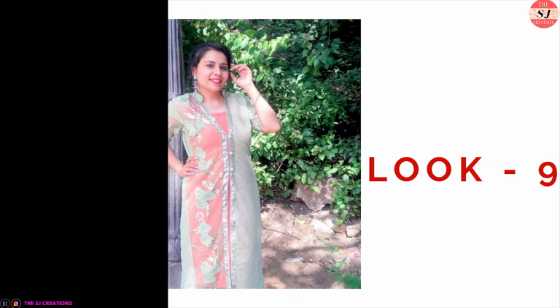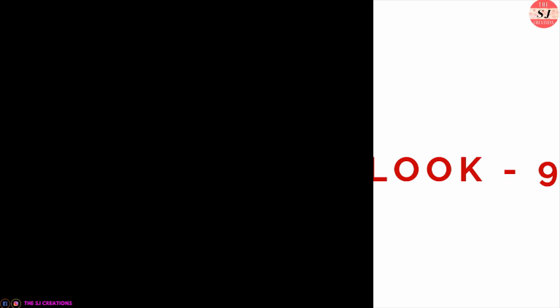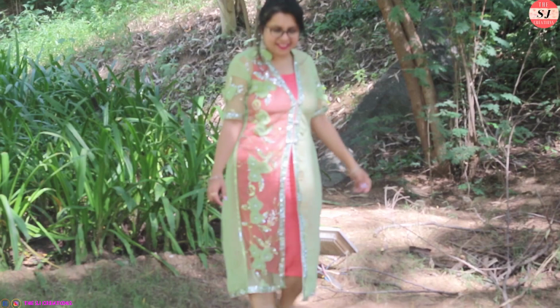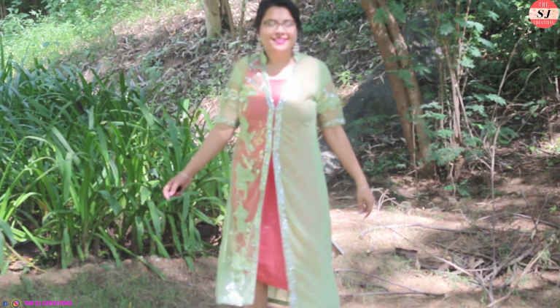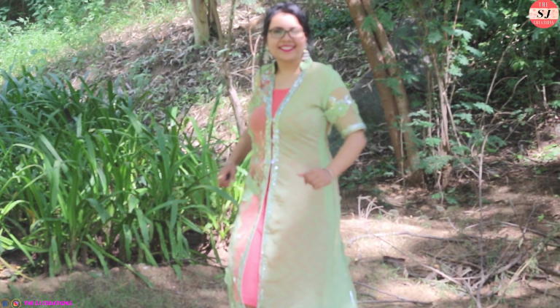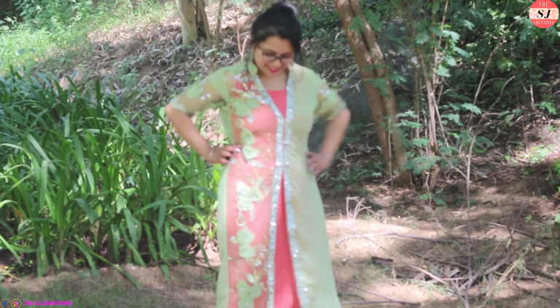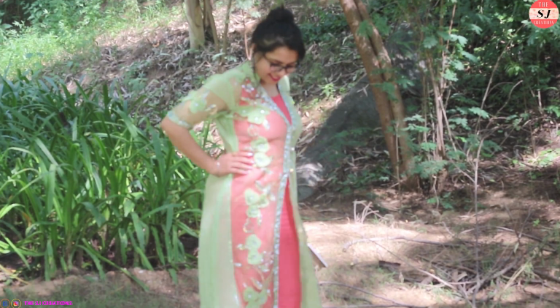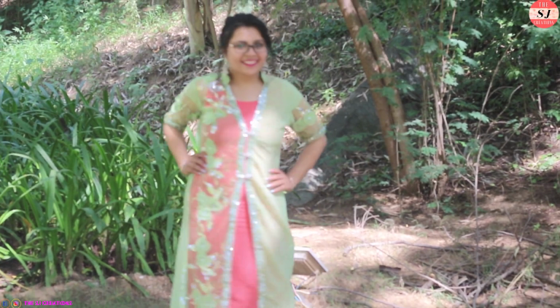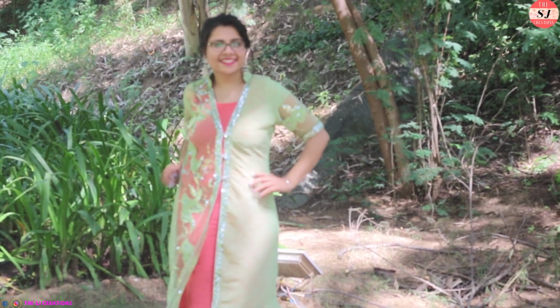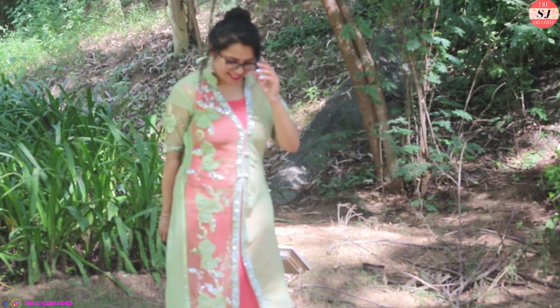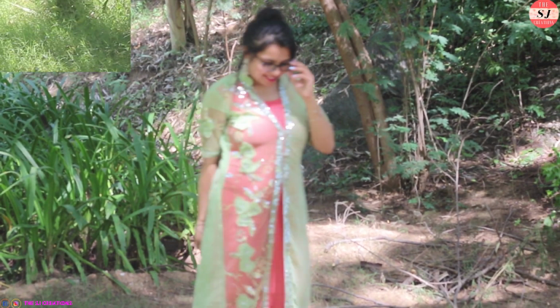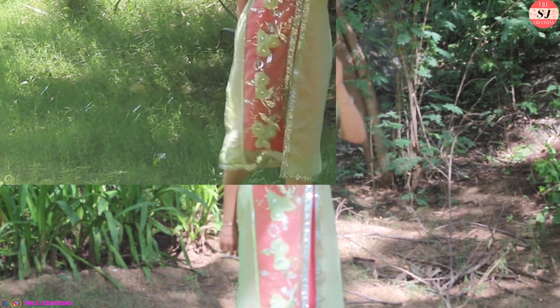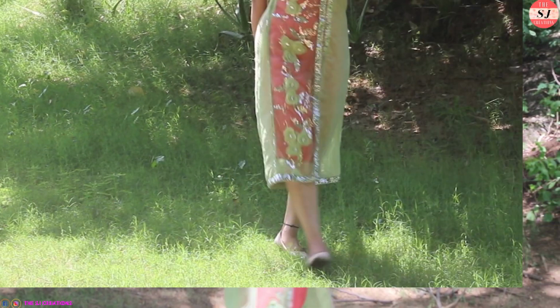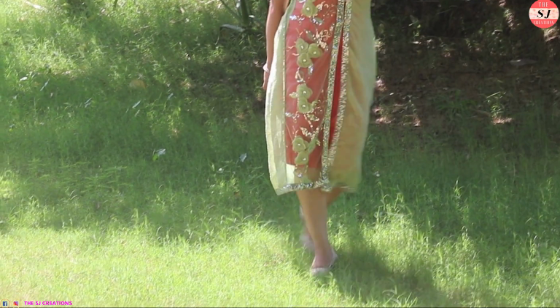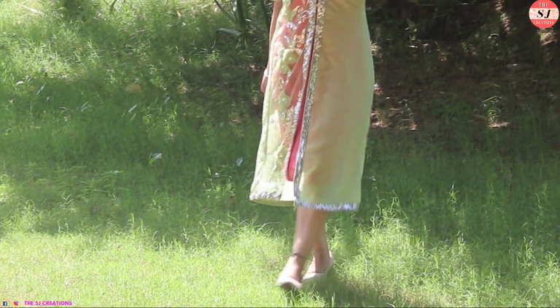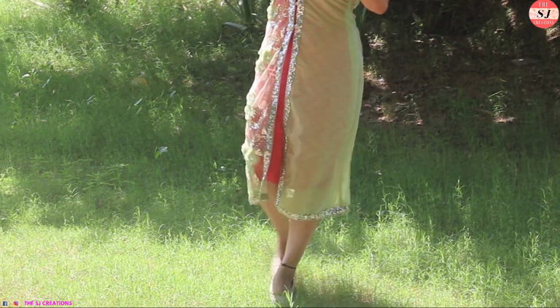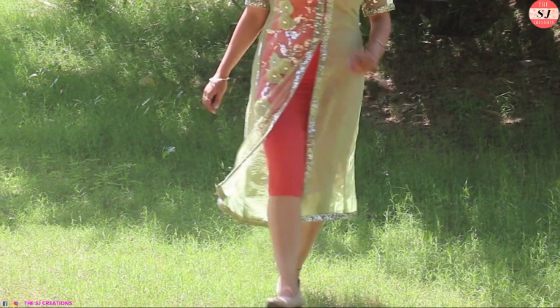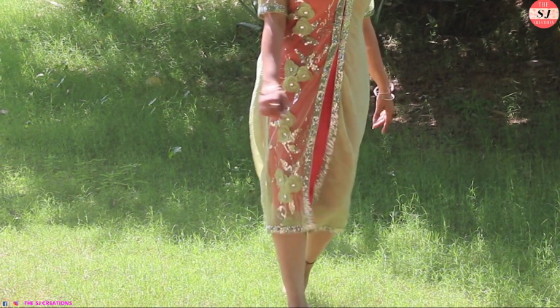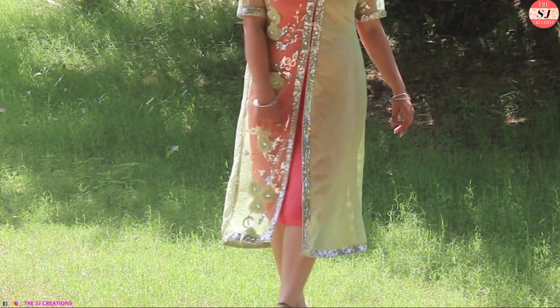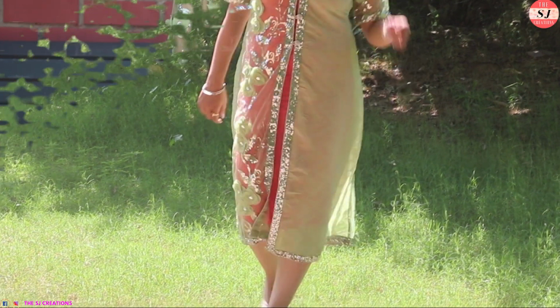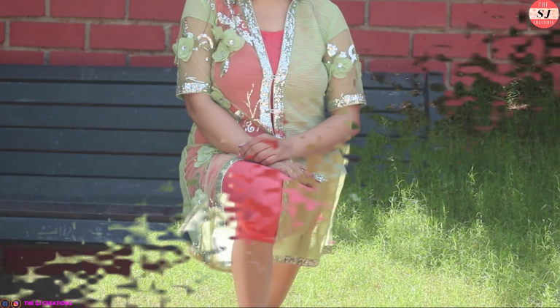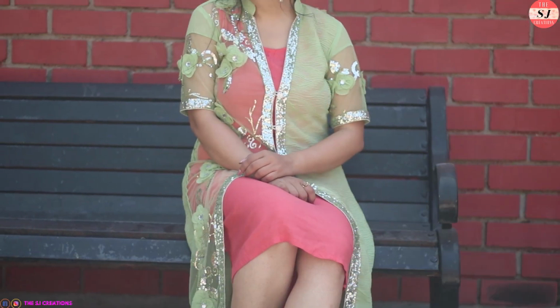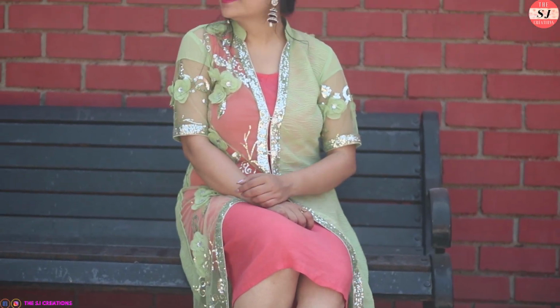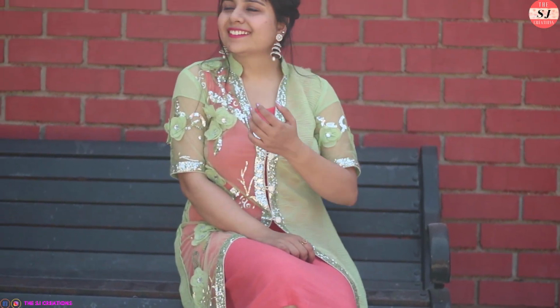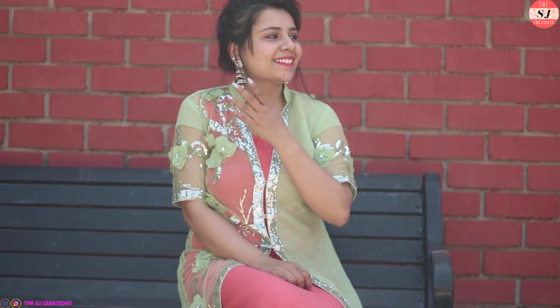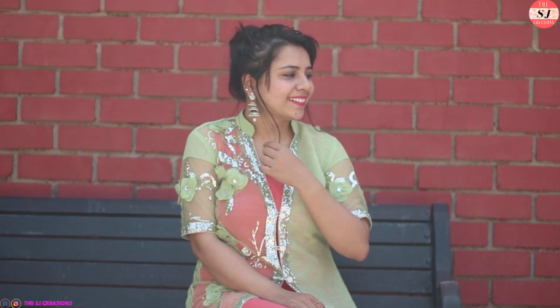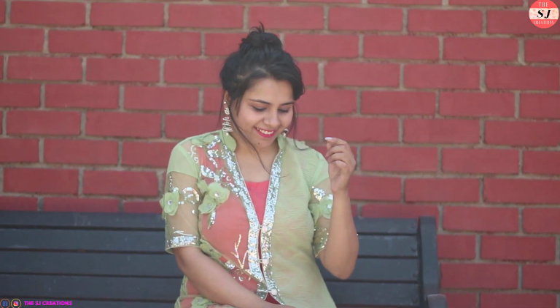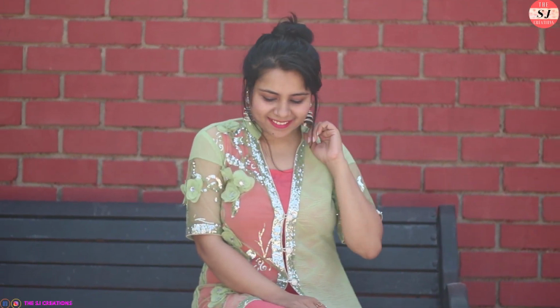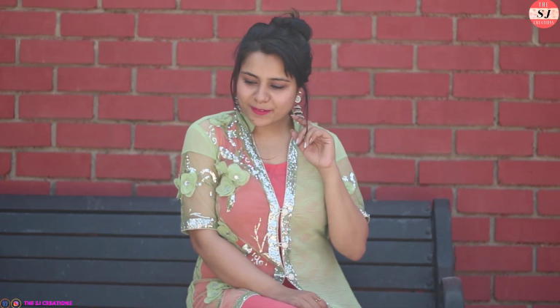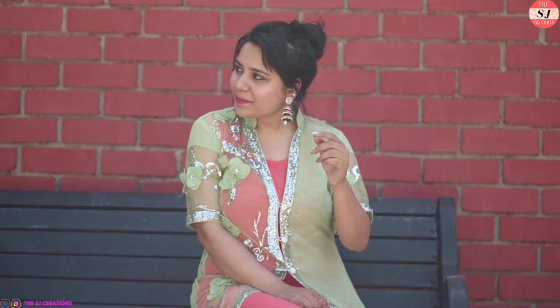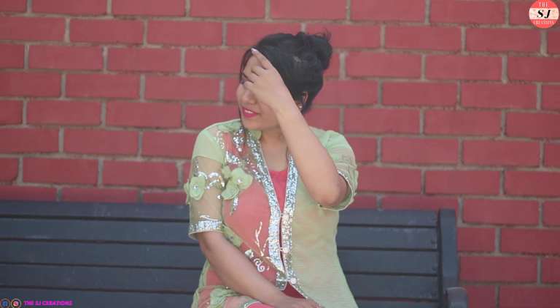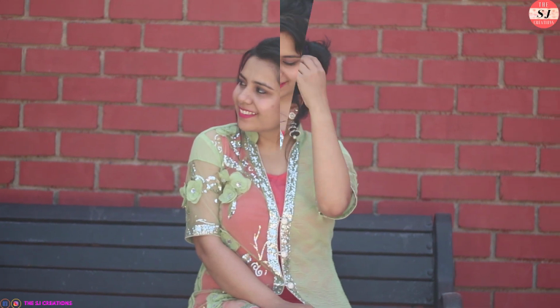For my last and final look I am wearing this orange solid dress, and over that I layer this green ethnic jacket. With these I pair jhumkas — and that's it for this outfit.